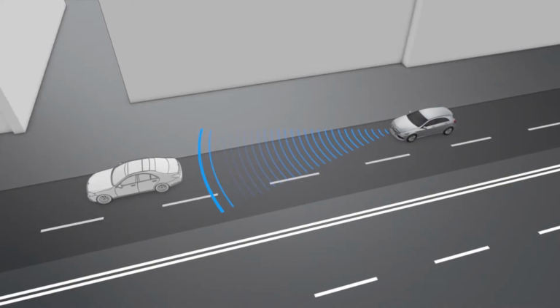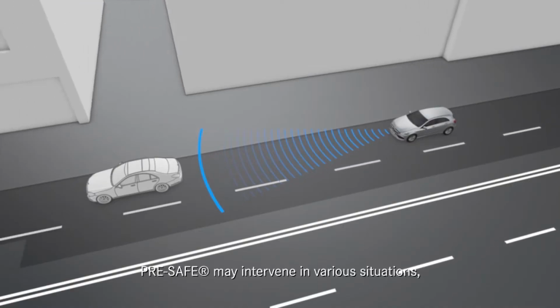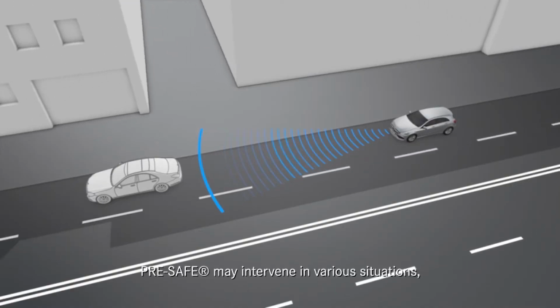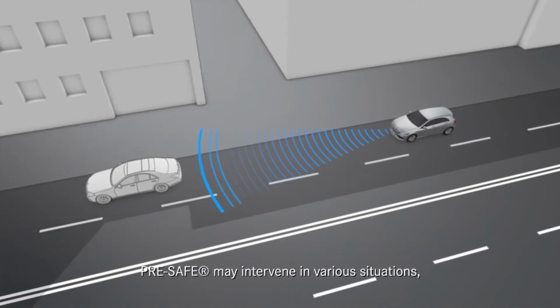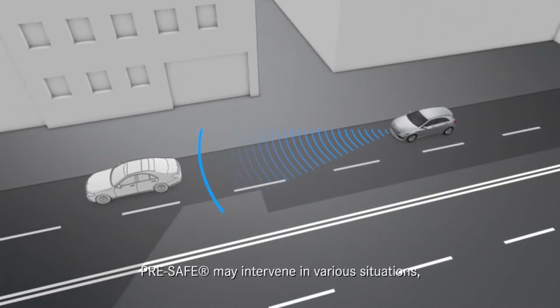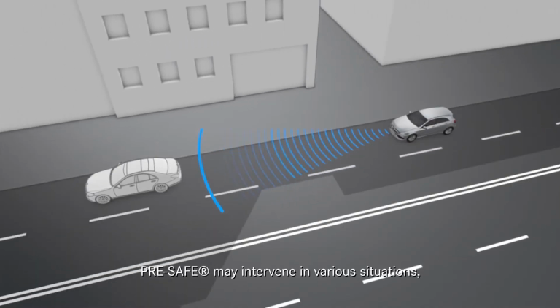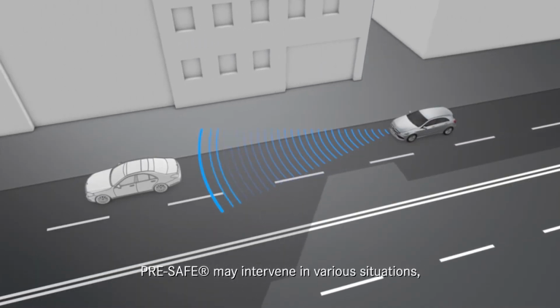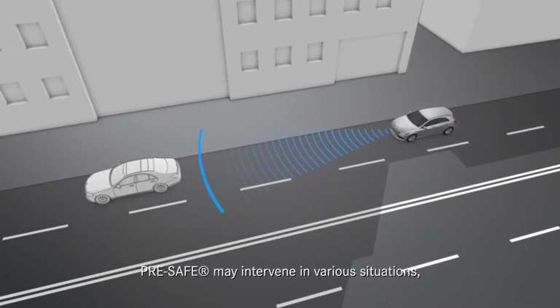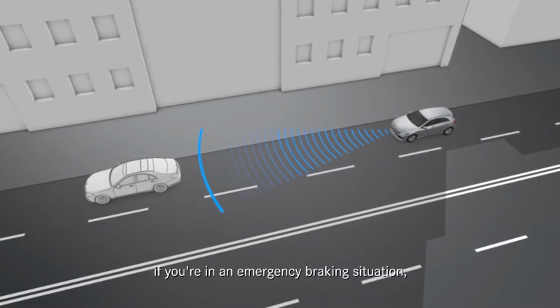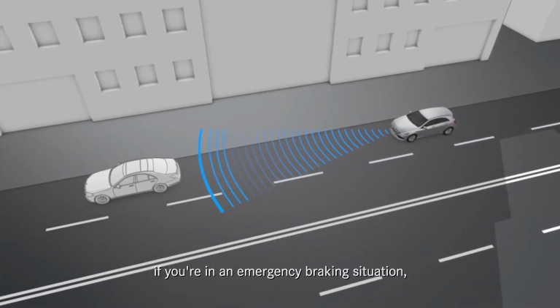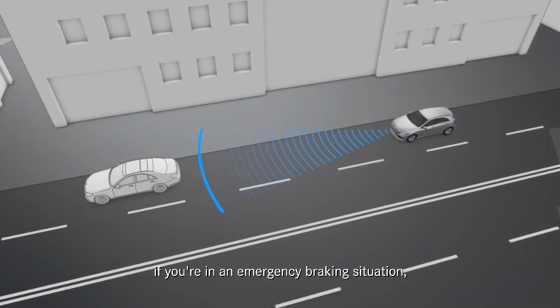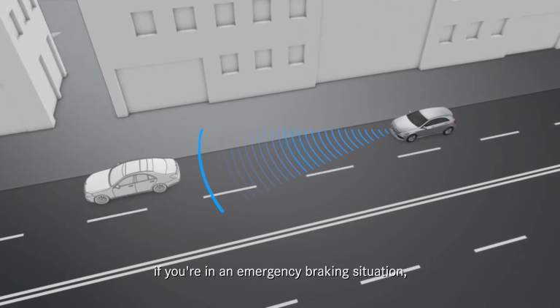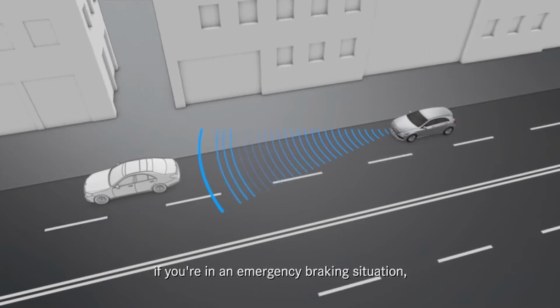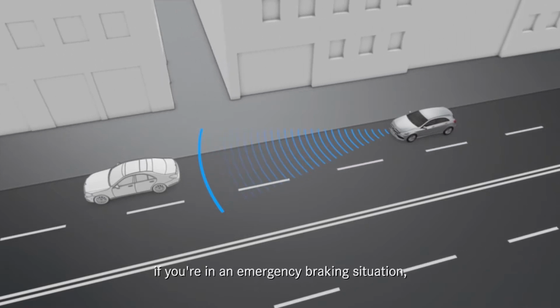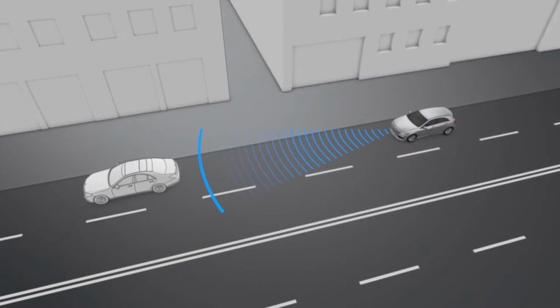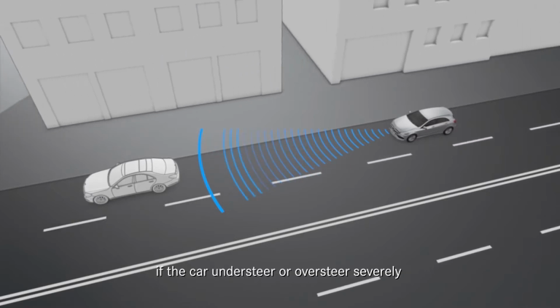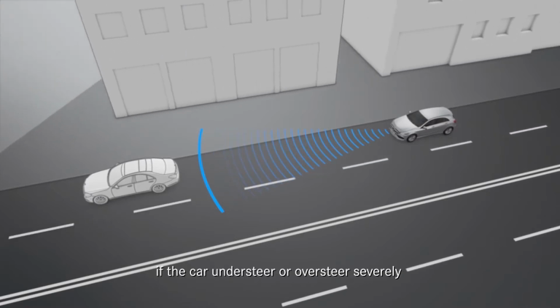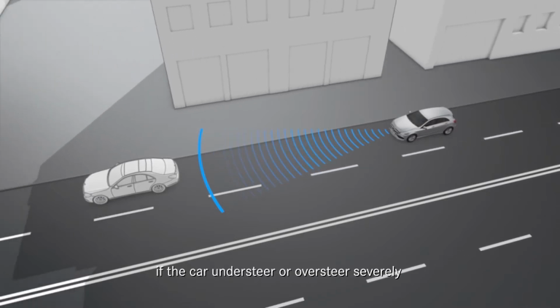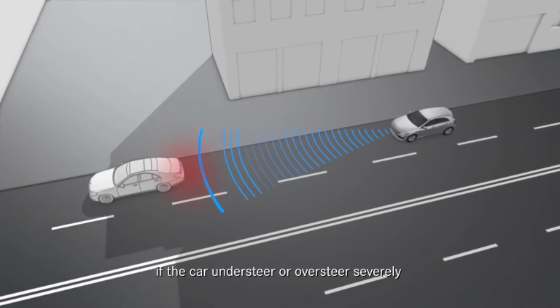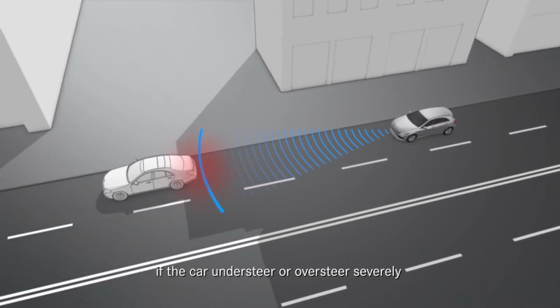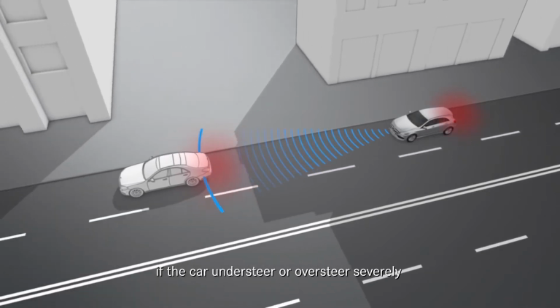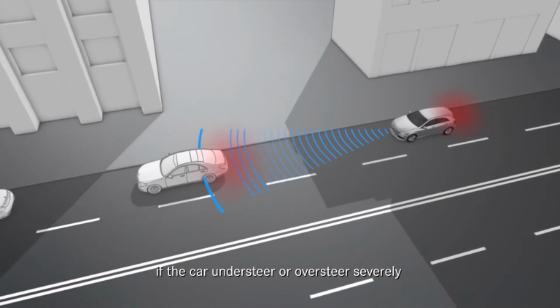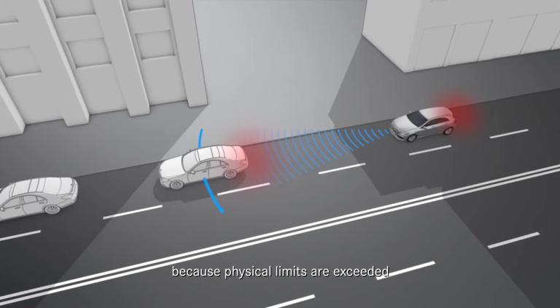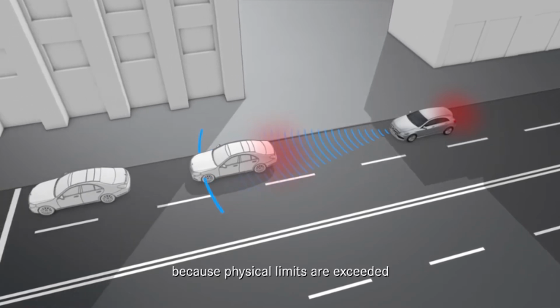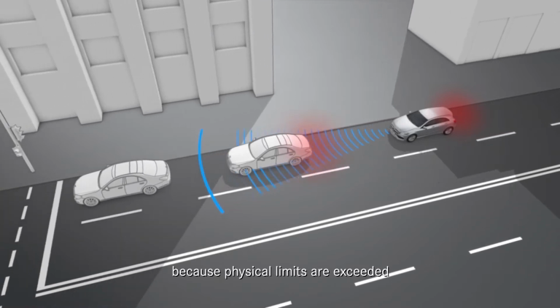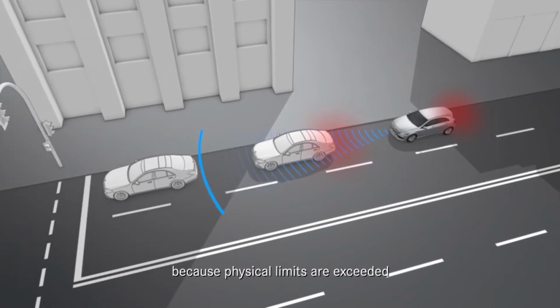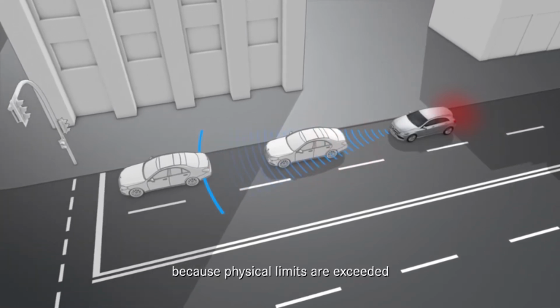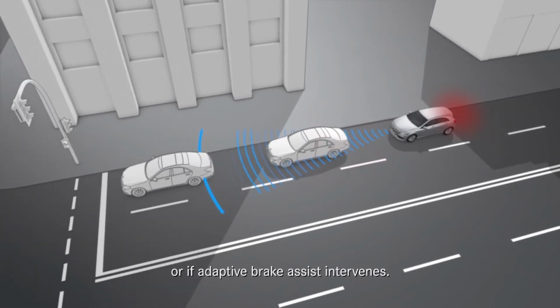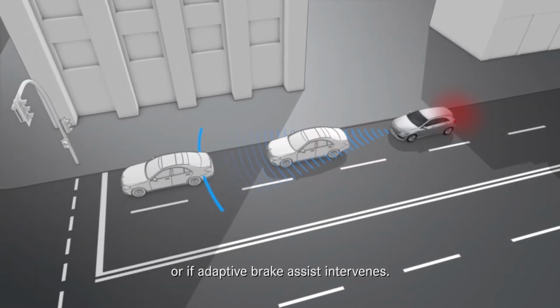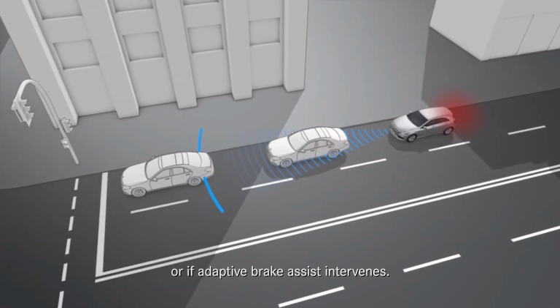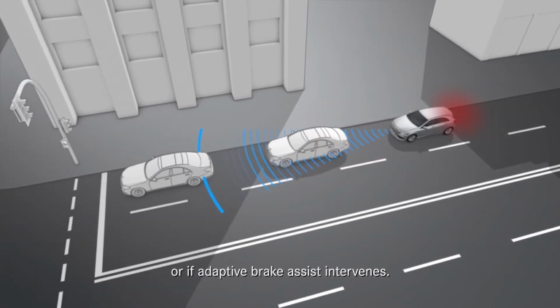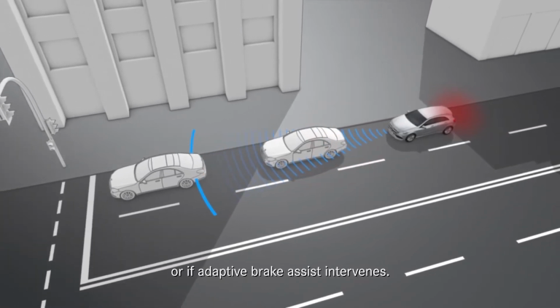Pre-Safe may intervene in various situations: if you are in an emergency braking situation, if the car understeers or oversteers severely because physical limits are exceeded, or if adaptive brake assist intervenes.